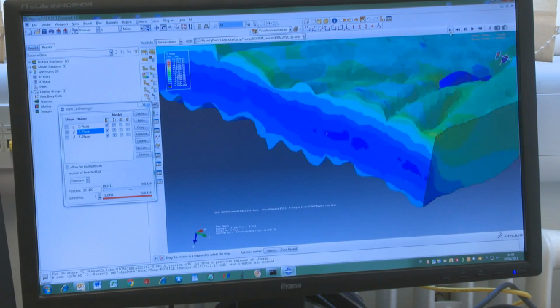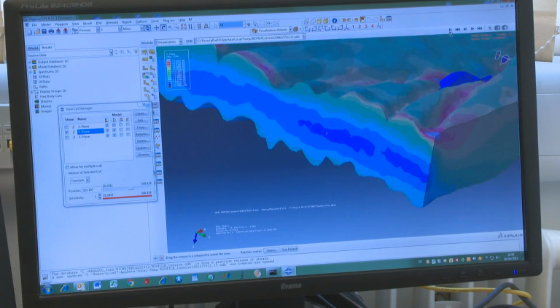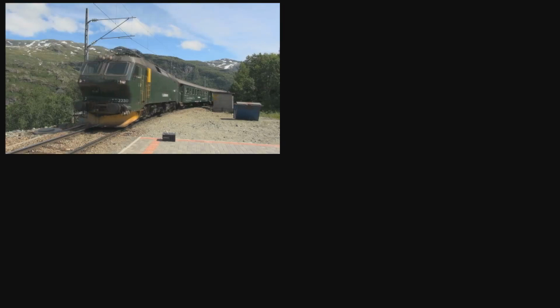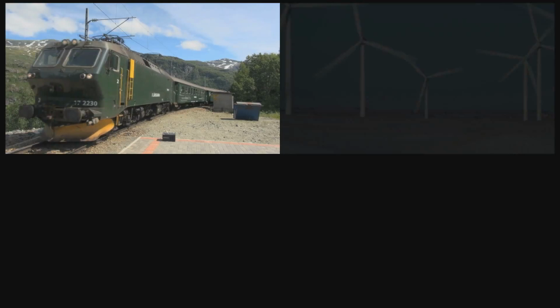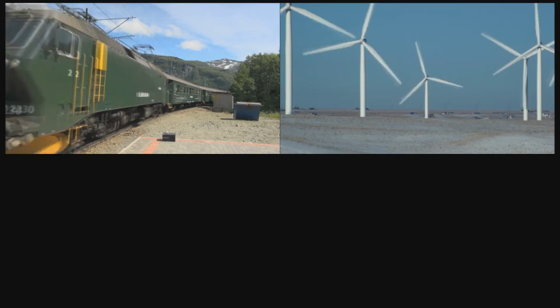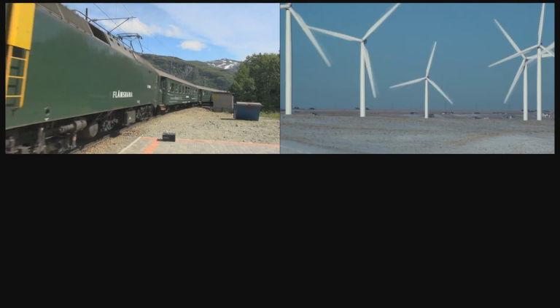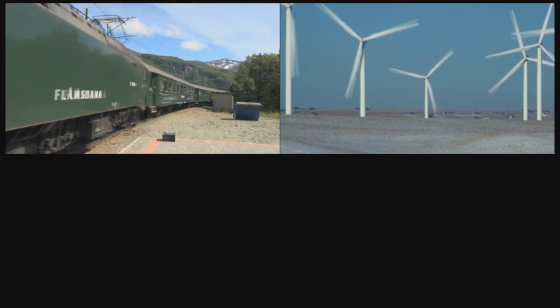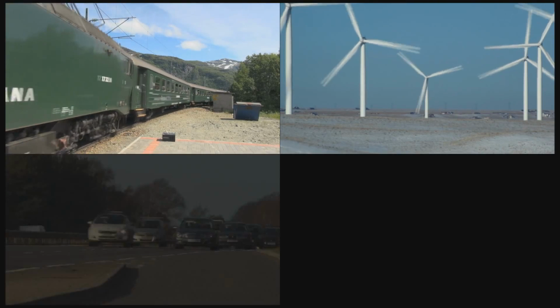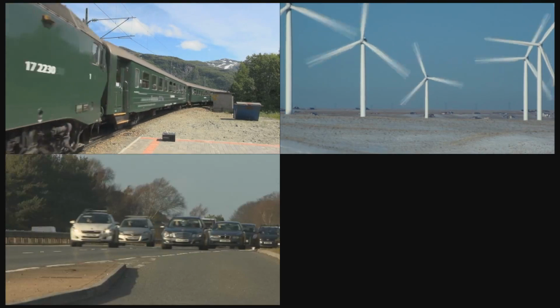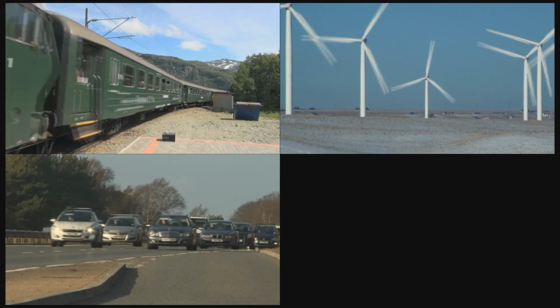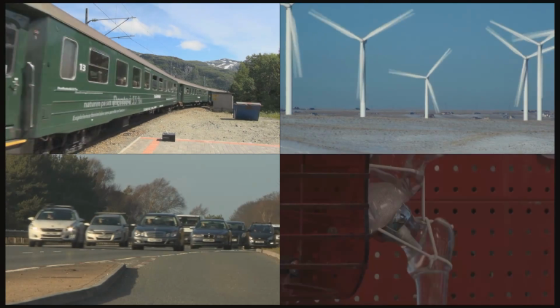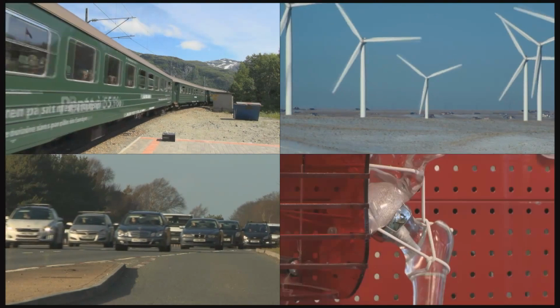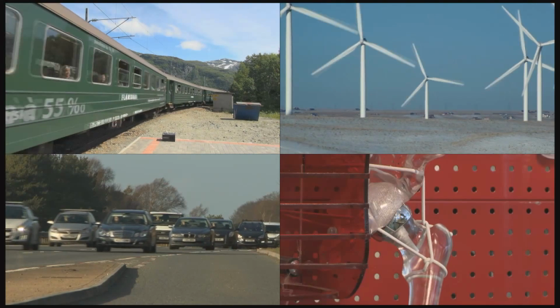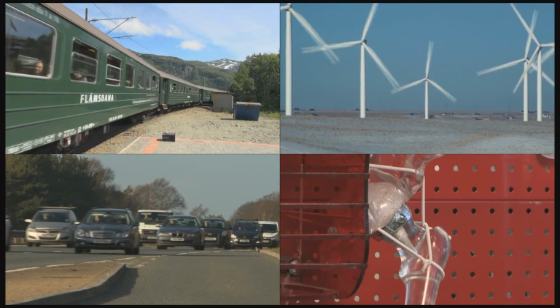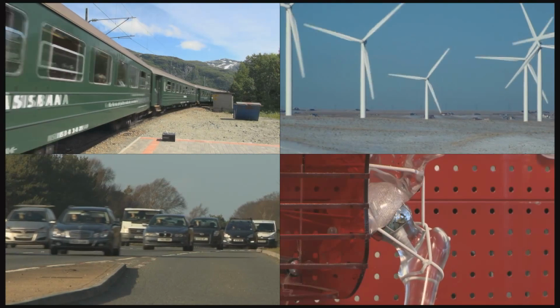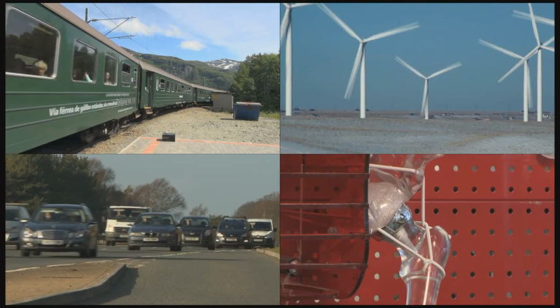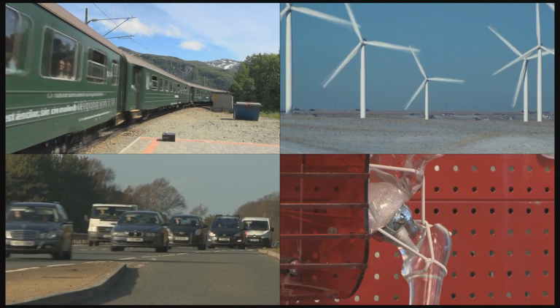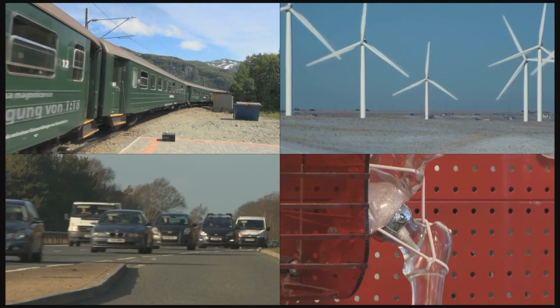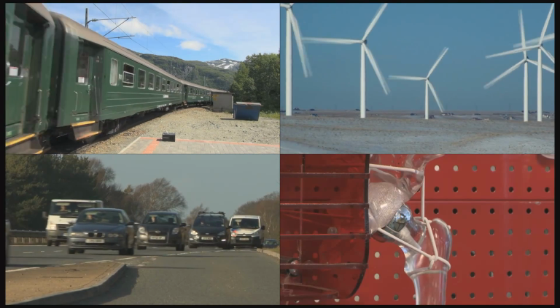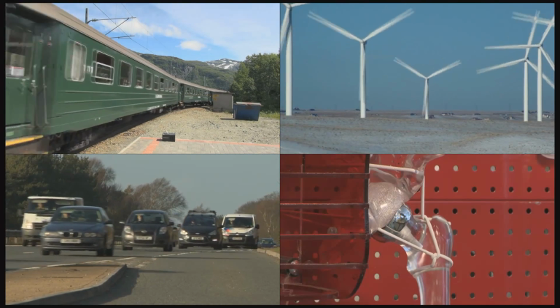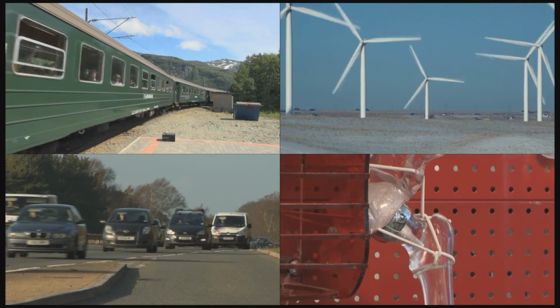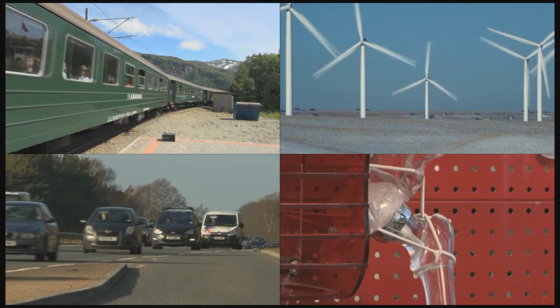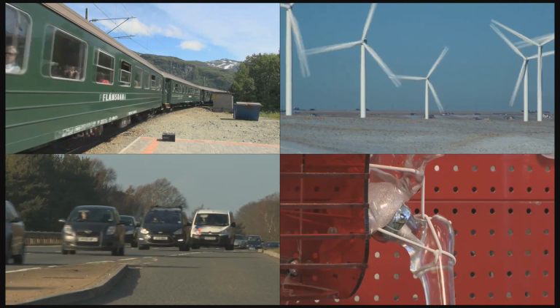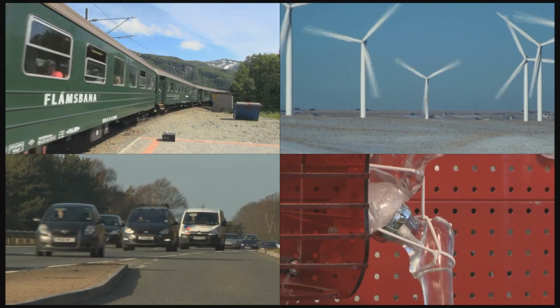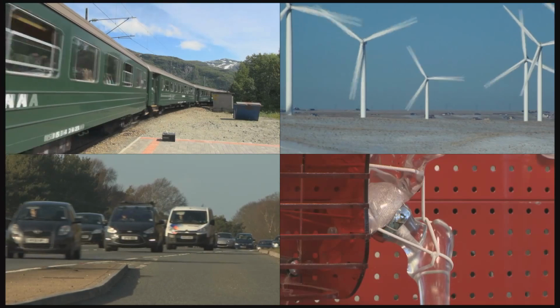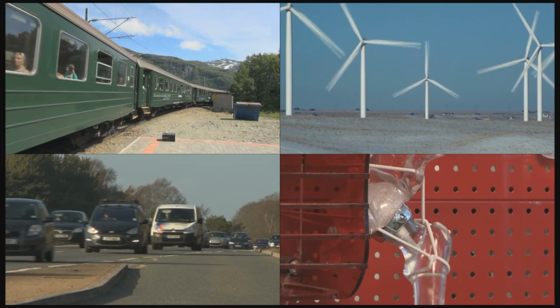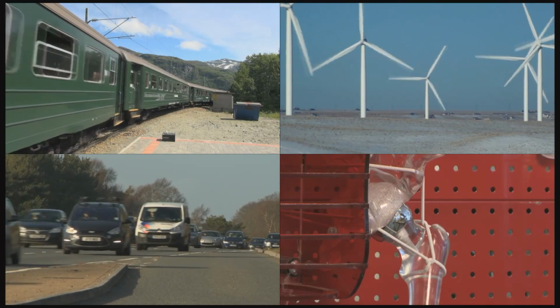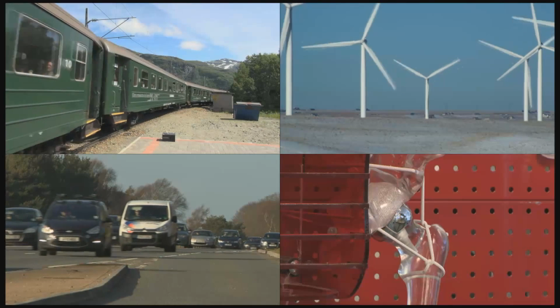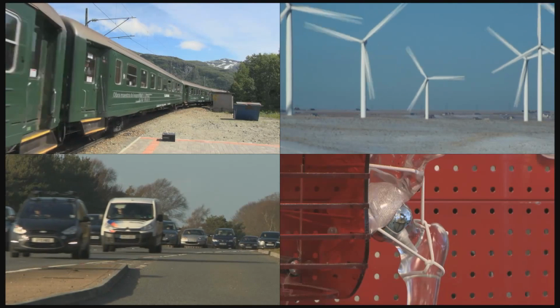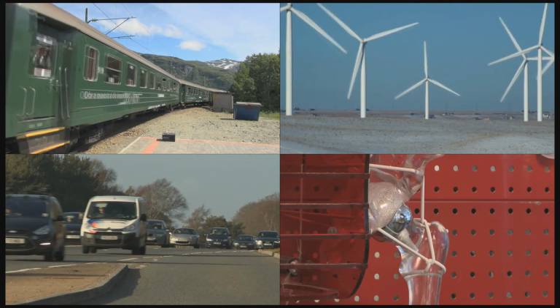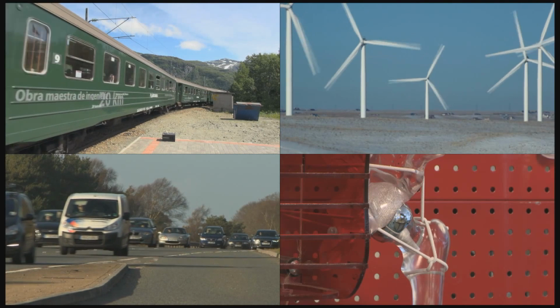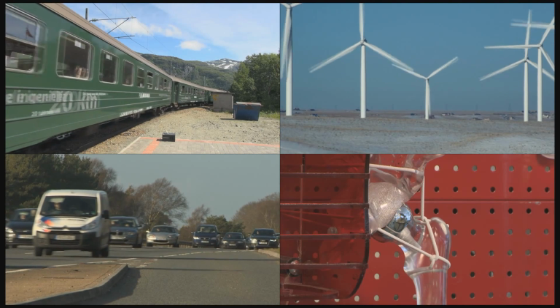From trains to turbines, family cars to artificial hips, tribology — the science of friction, lubrication and wear — is improving our quality of life.